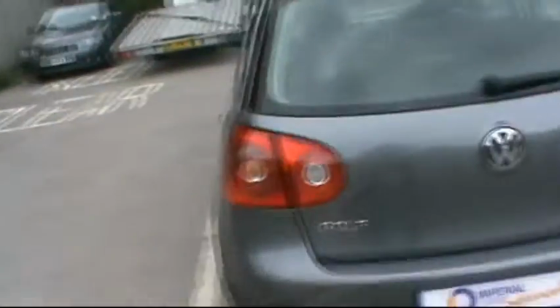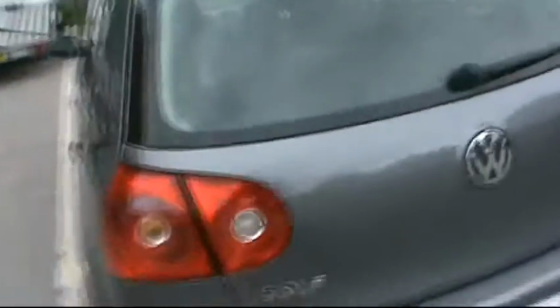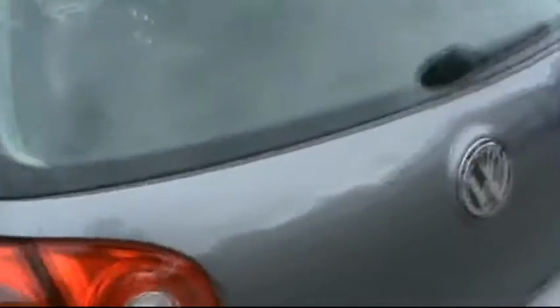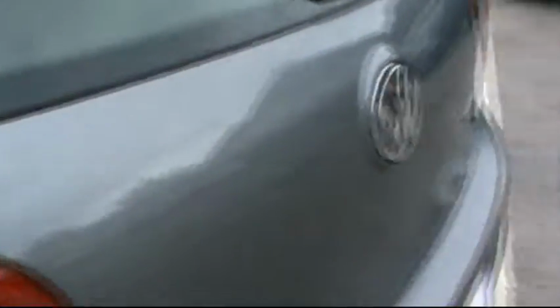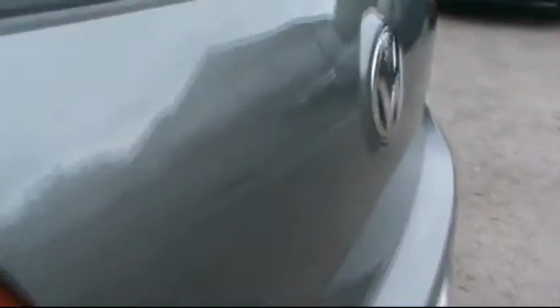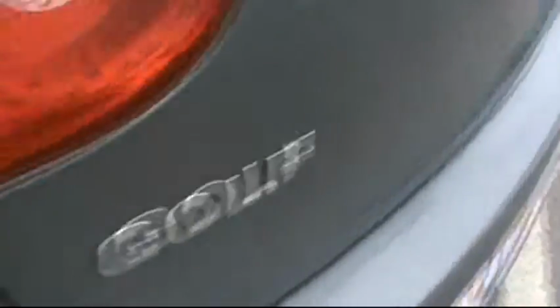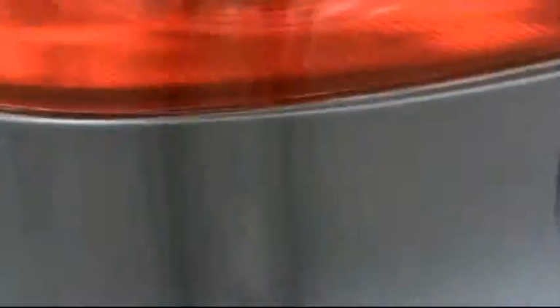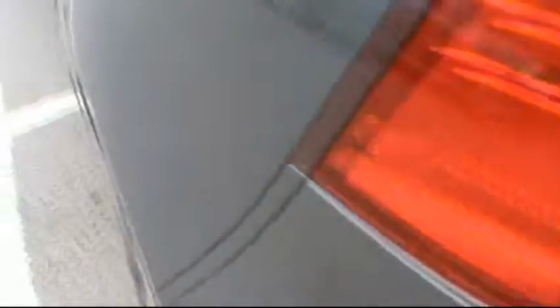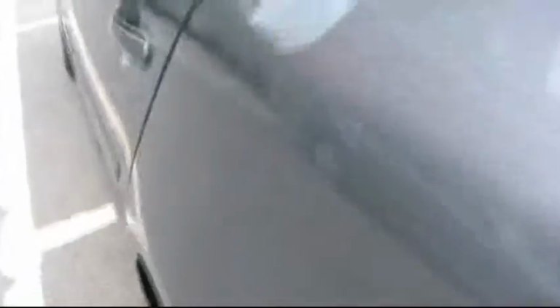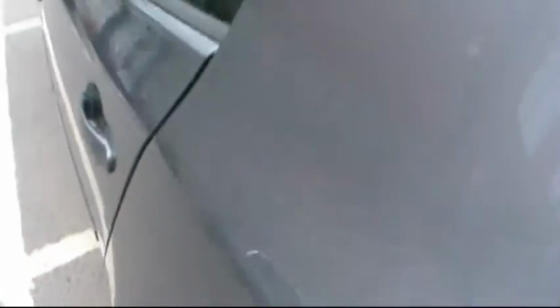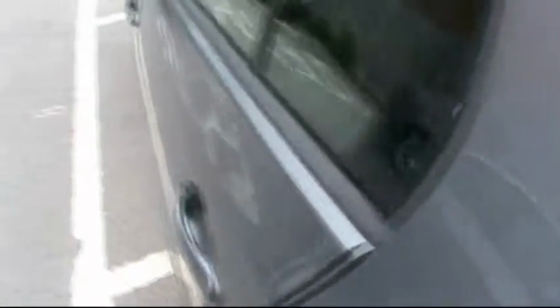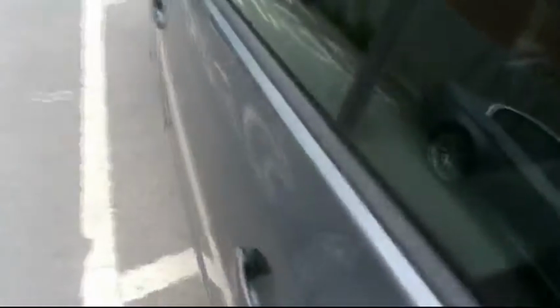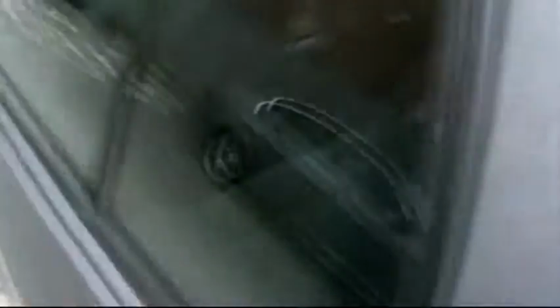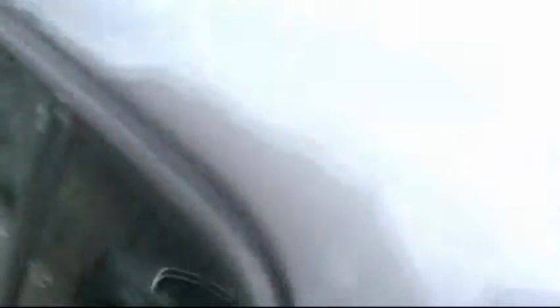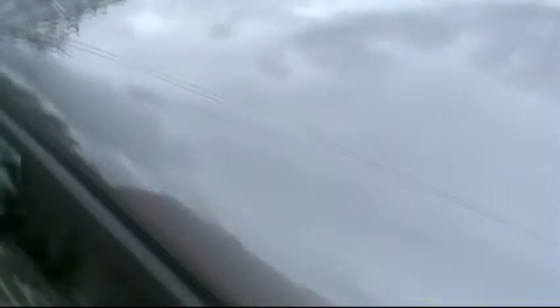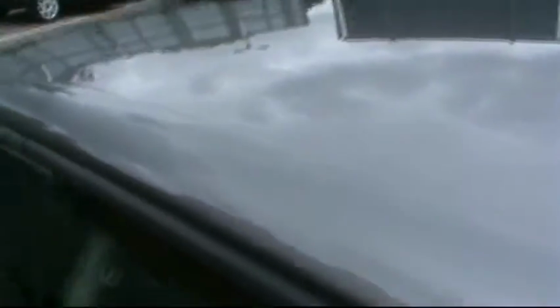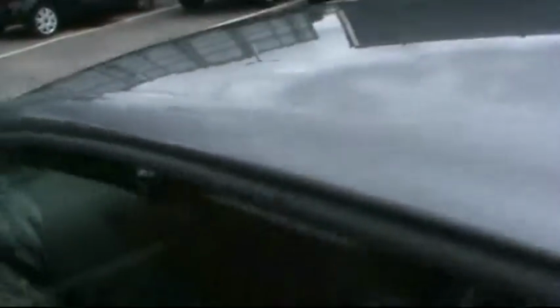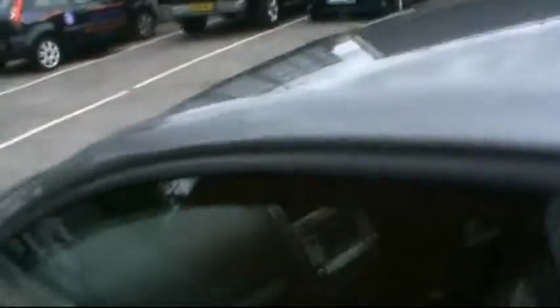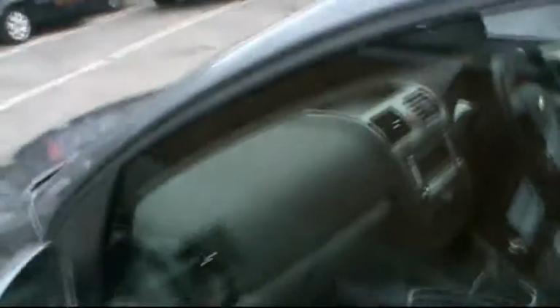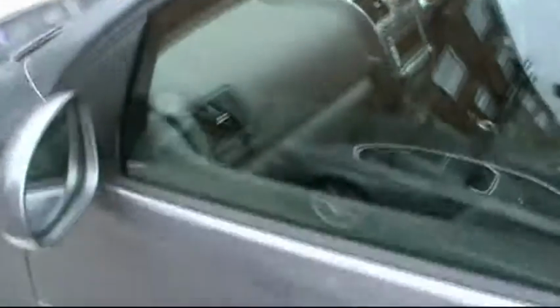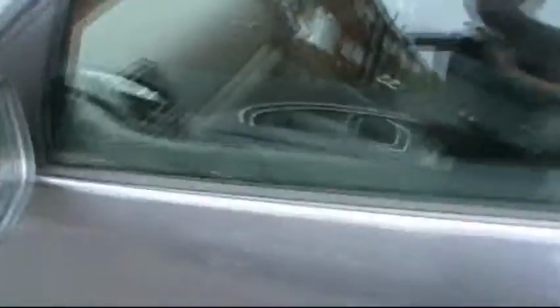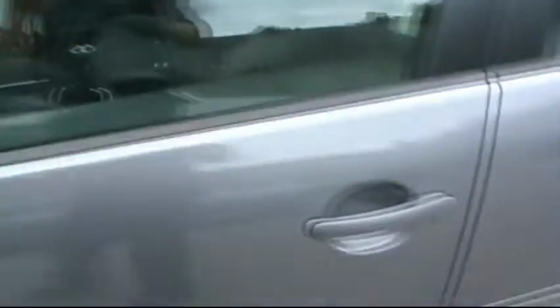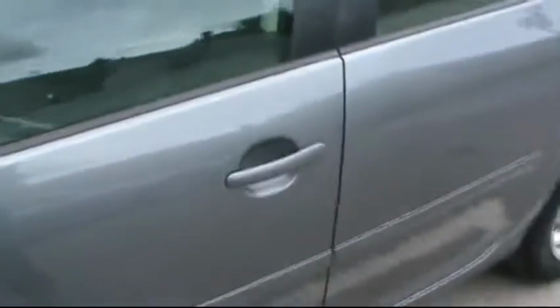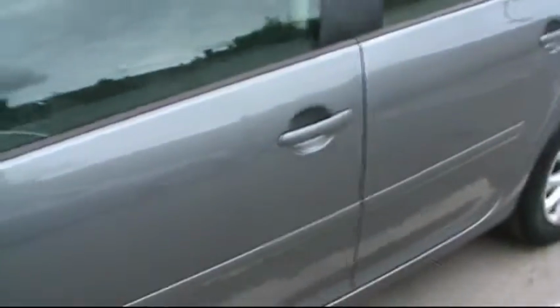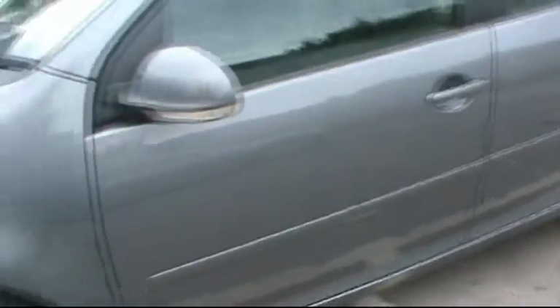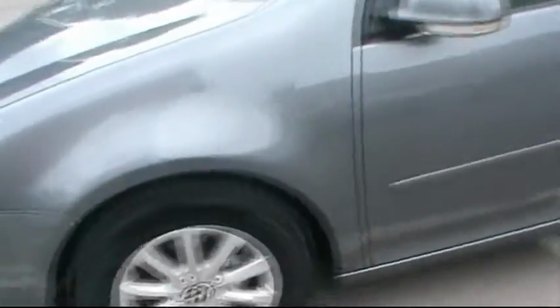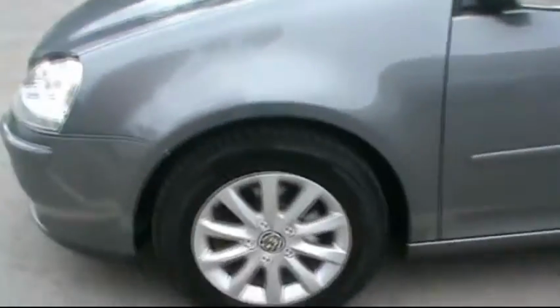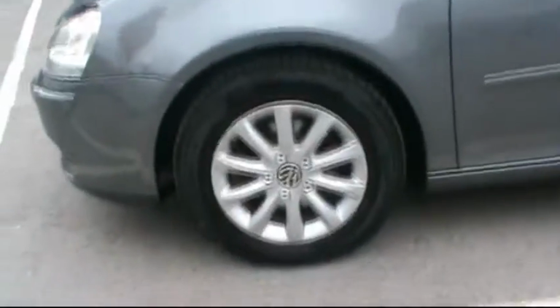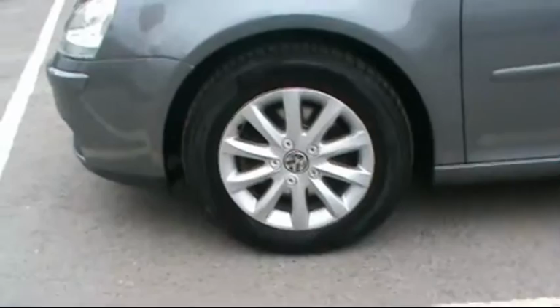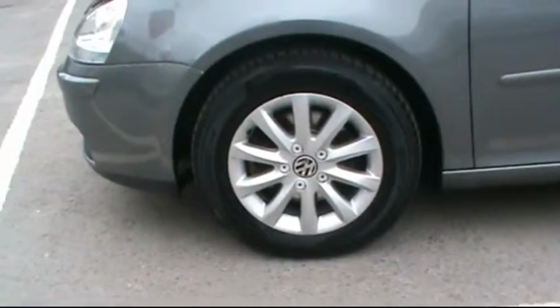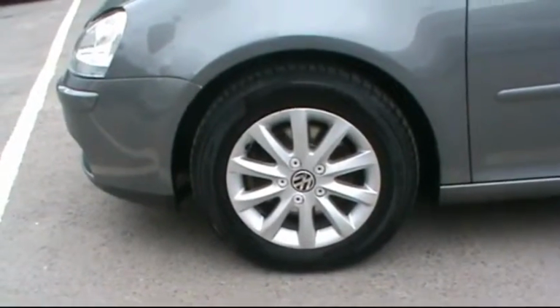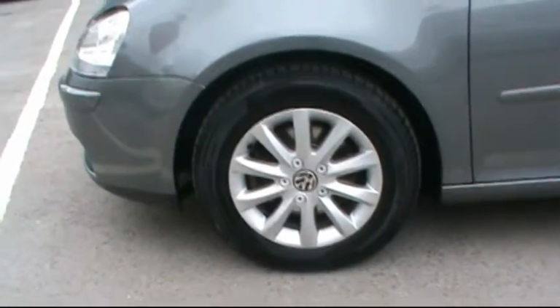I'm just going to show you close up. There are no scratches, dents or scrapes at all. This is in very good condition. There are VW alloy wheels.